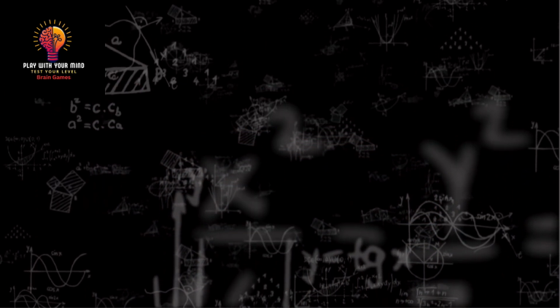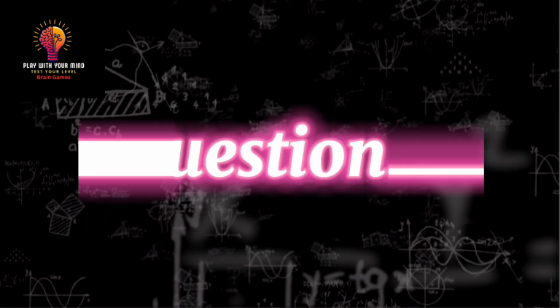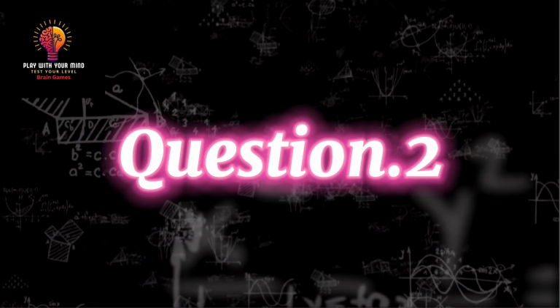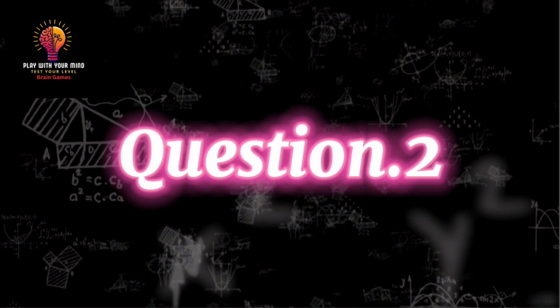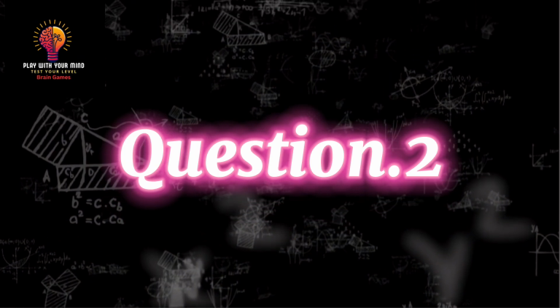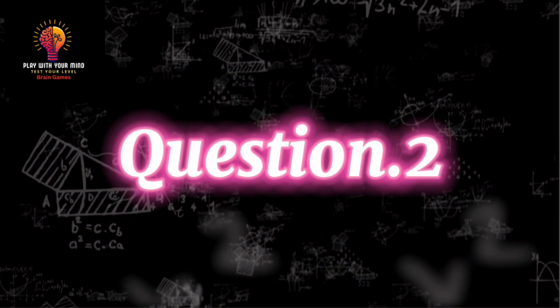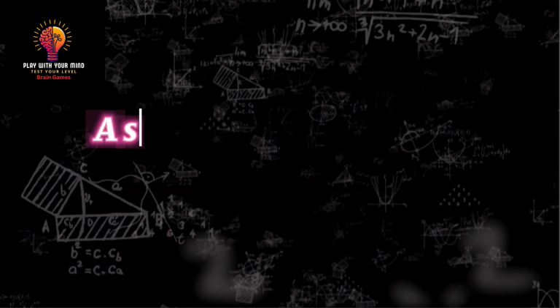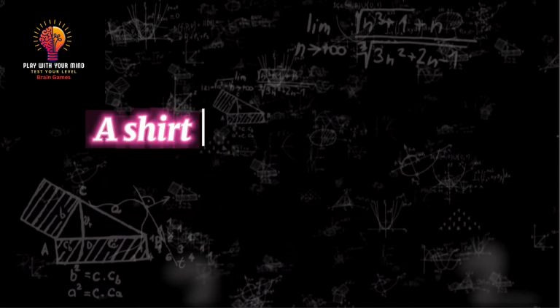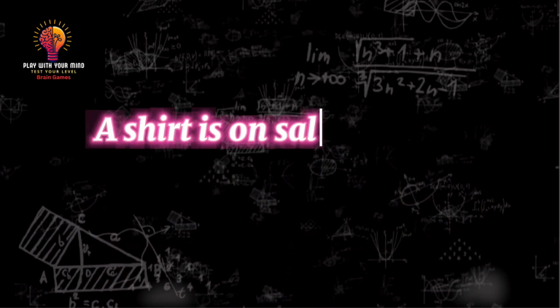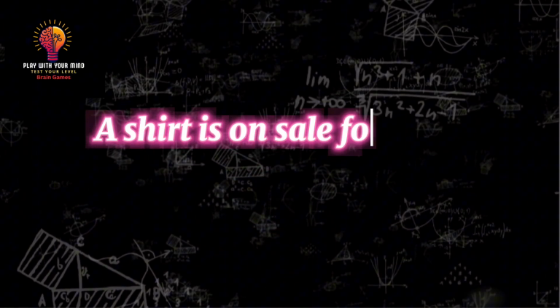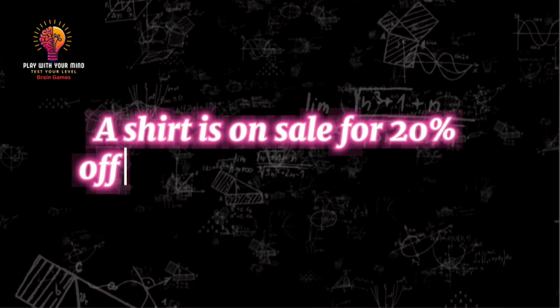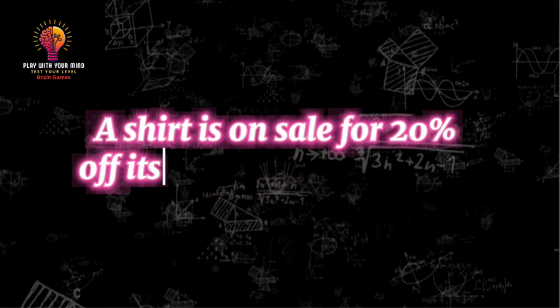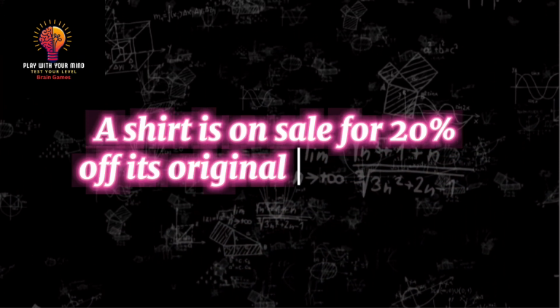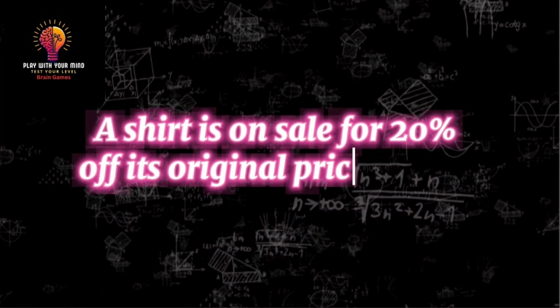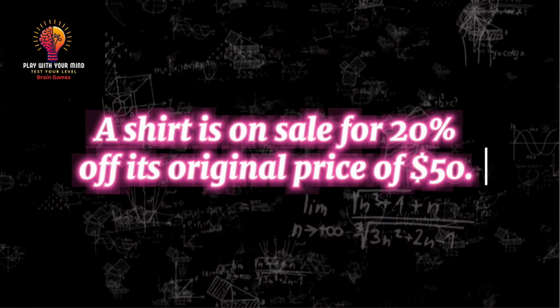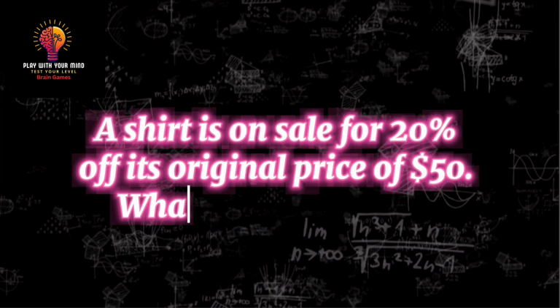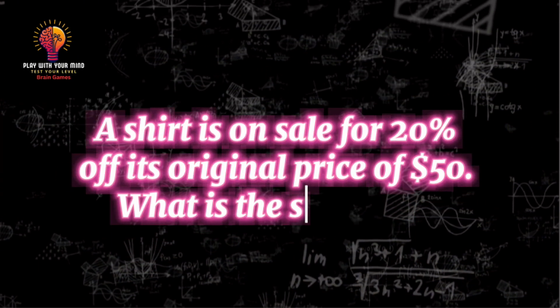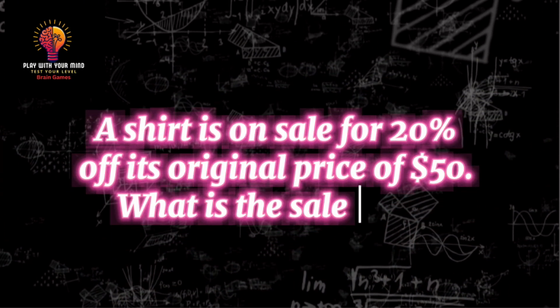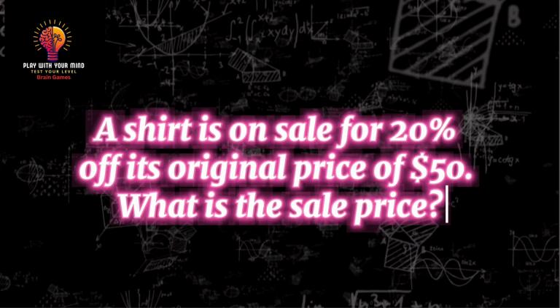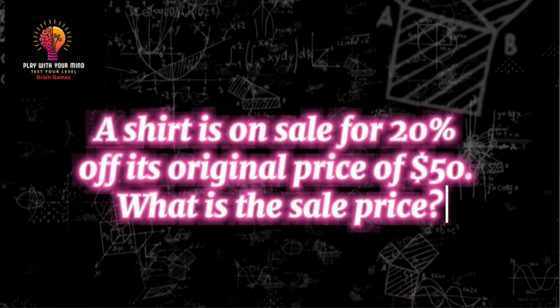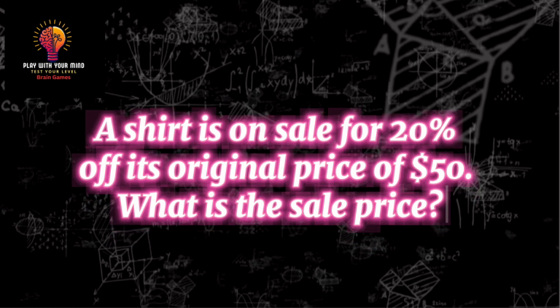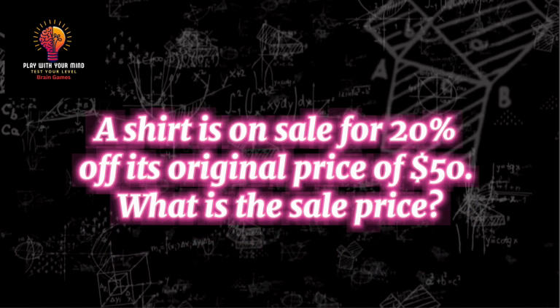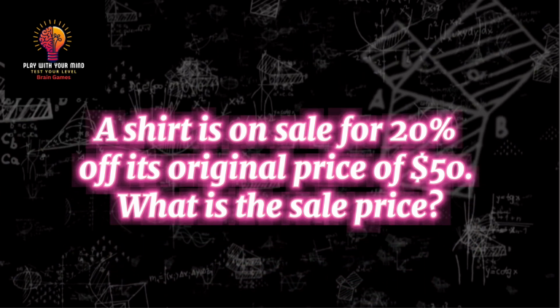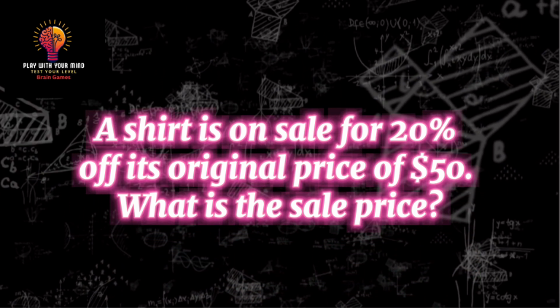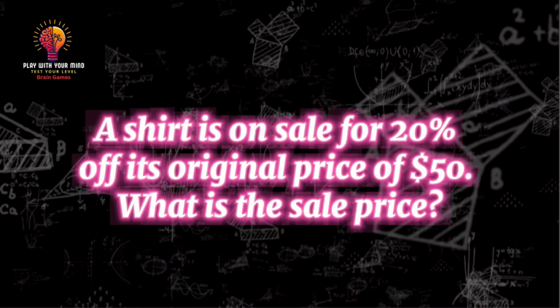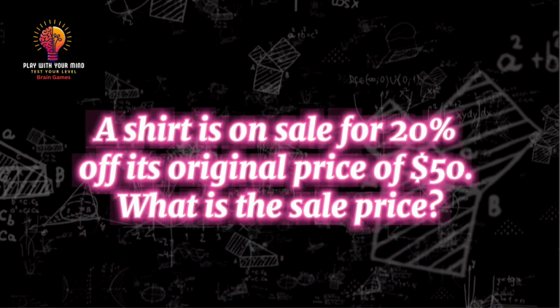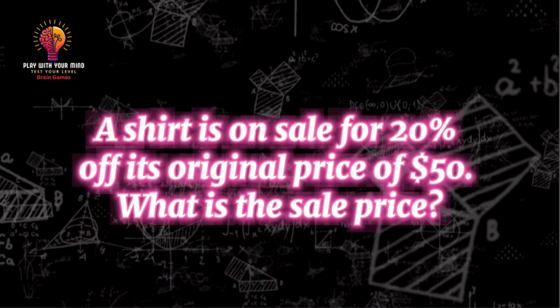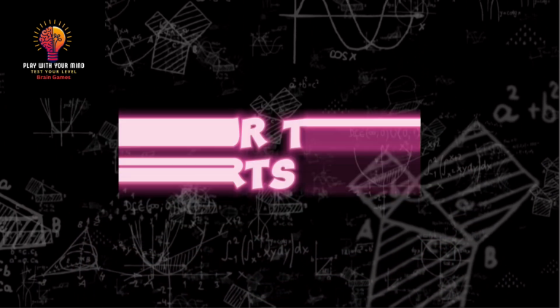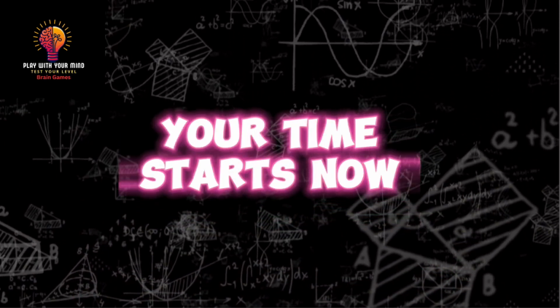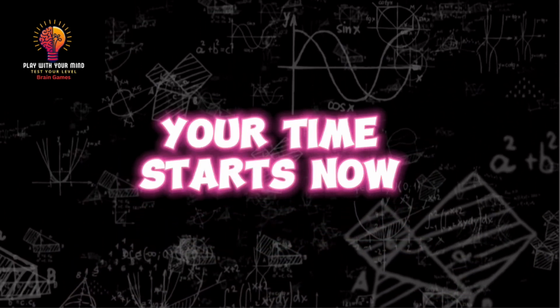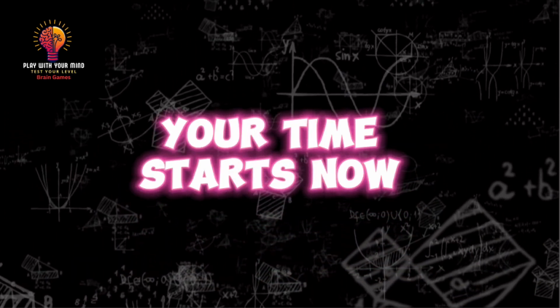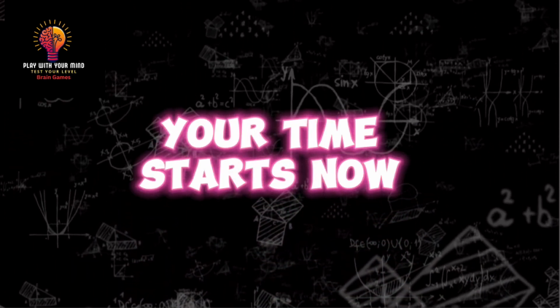Question 2. A shirt is on sale for 20% off its original price of $50. What is the sale price? Your time starts now.